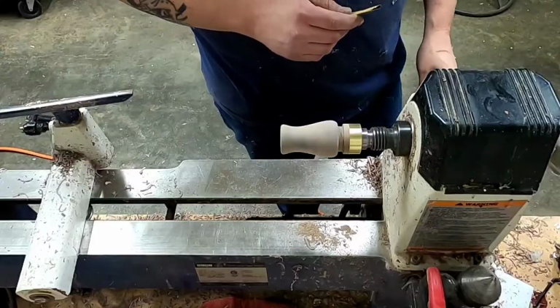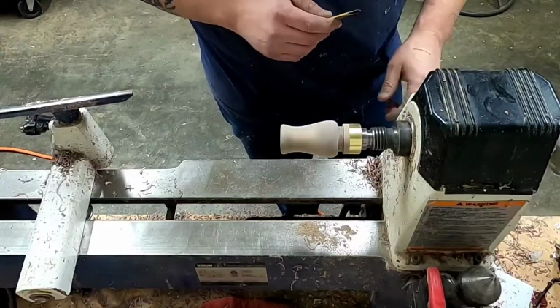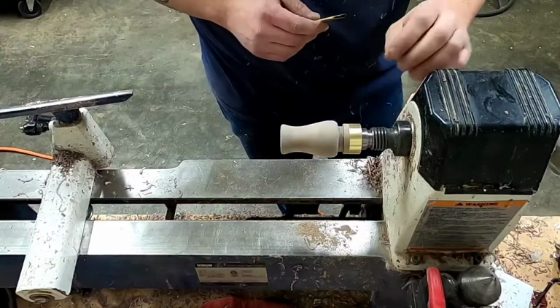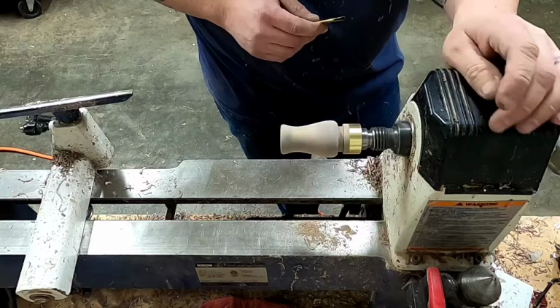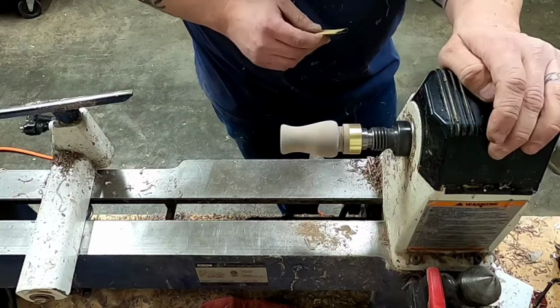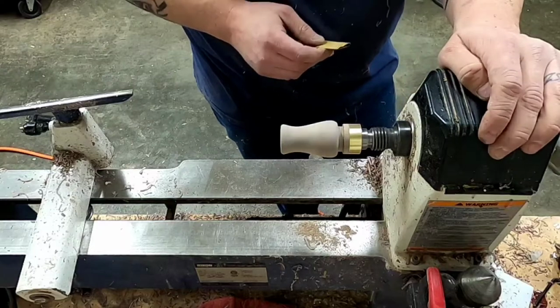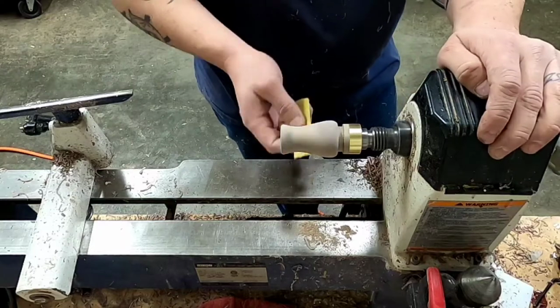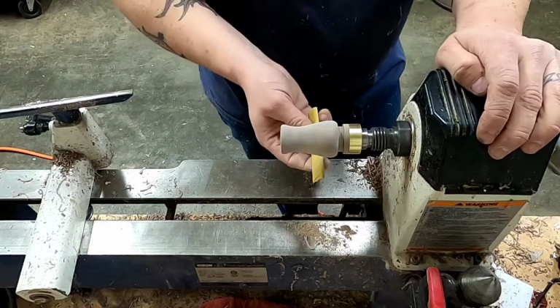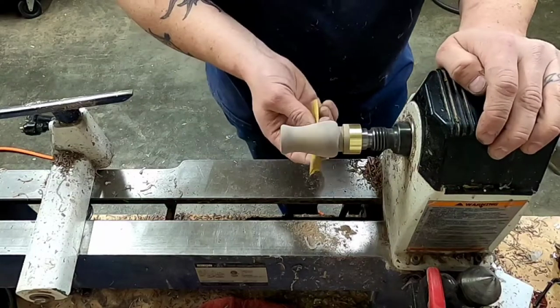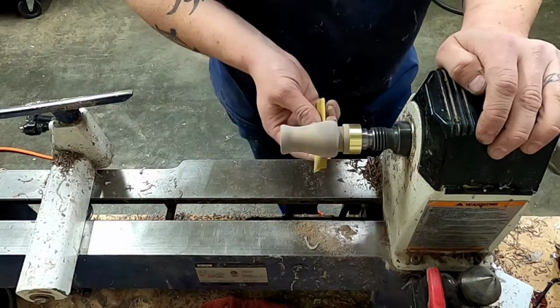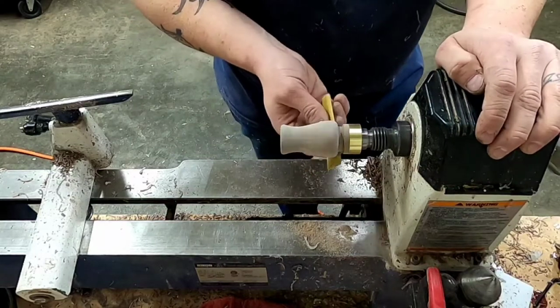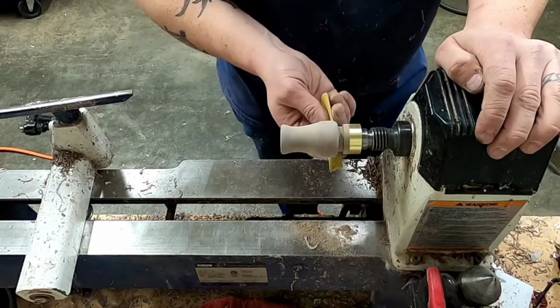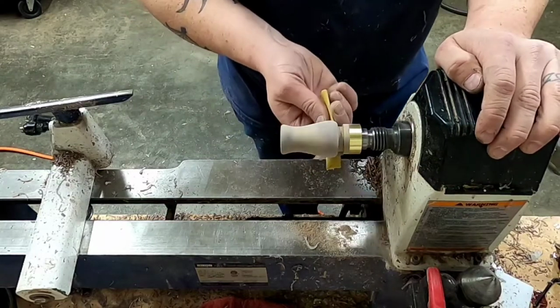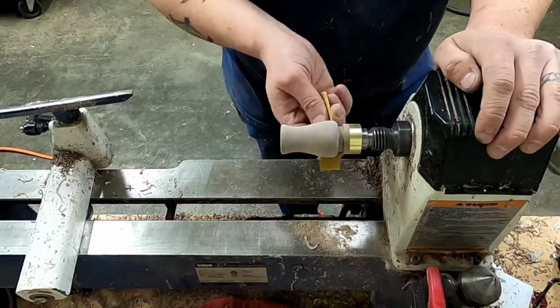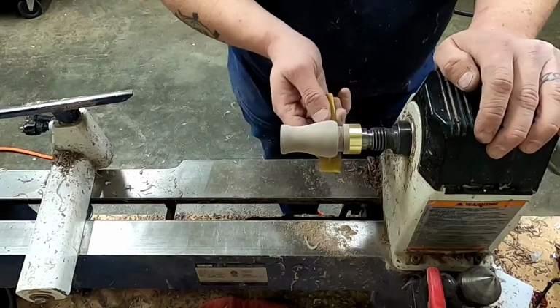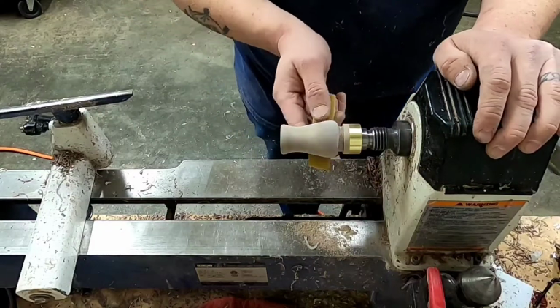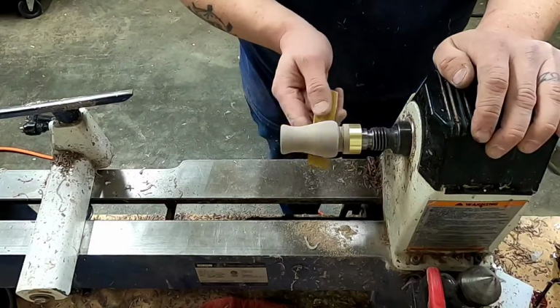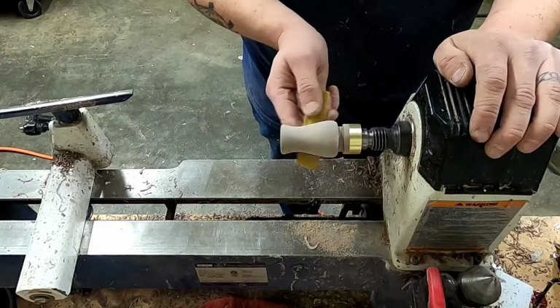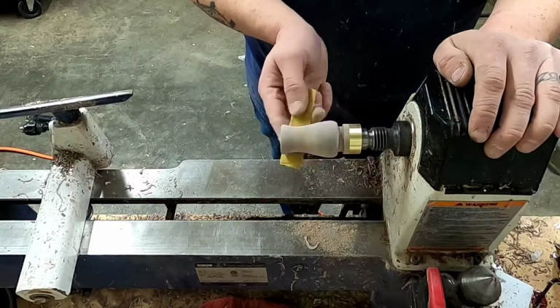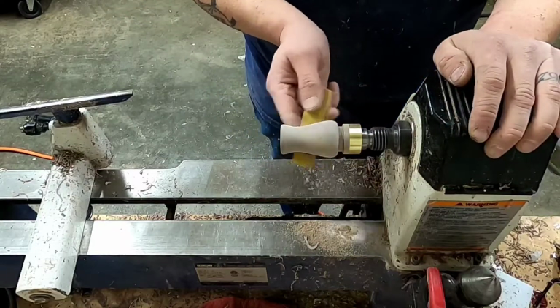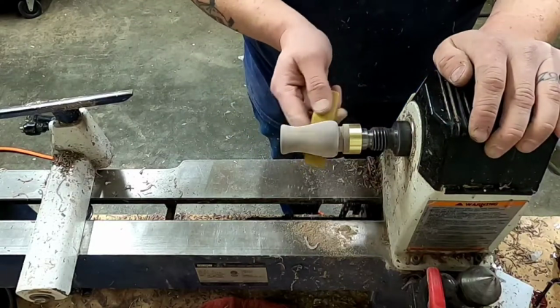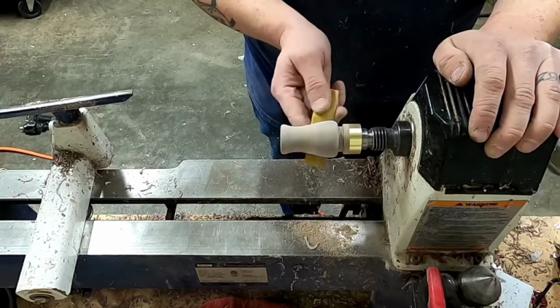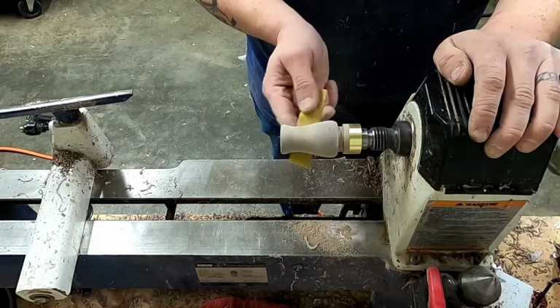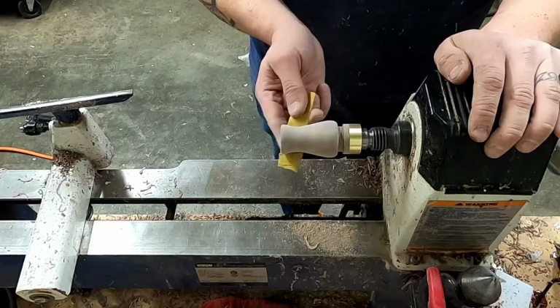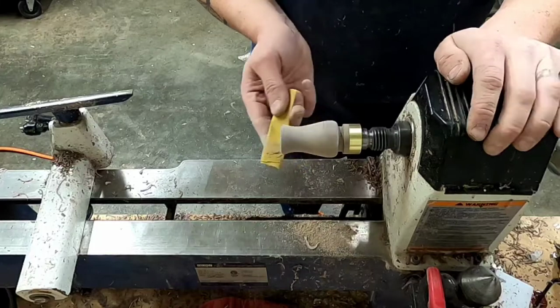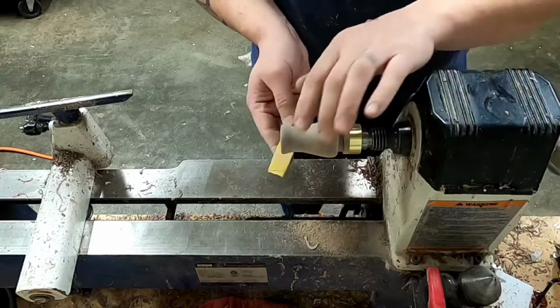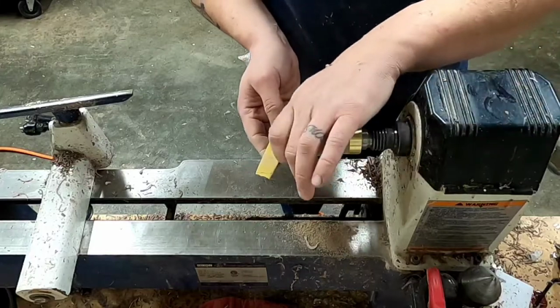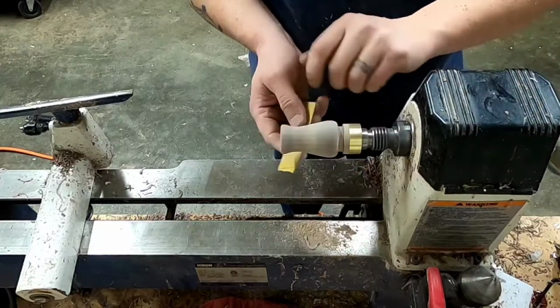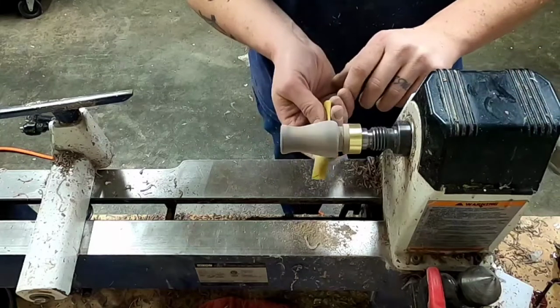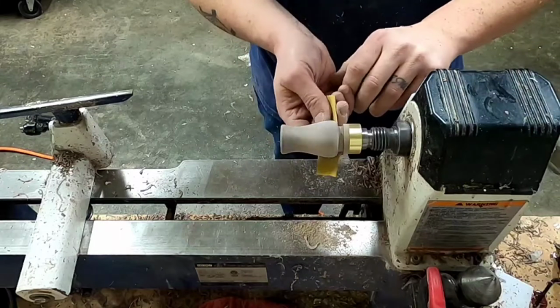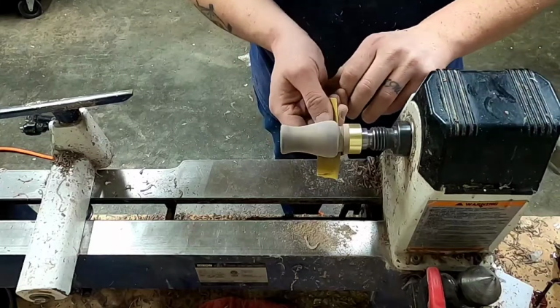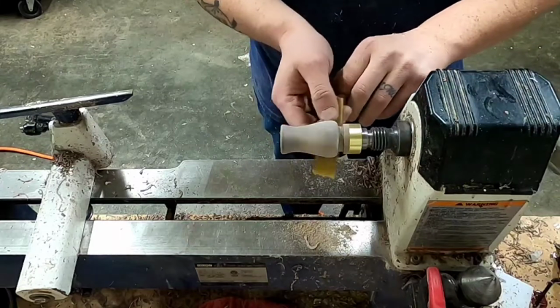Sanding time. On this one I started out at 120 grit and worked my way up through the grits all the way up to 600.